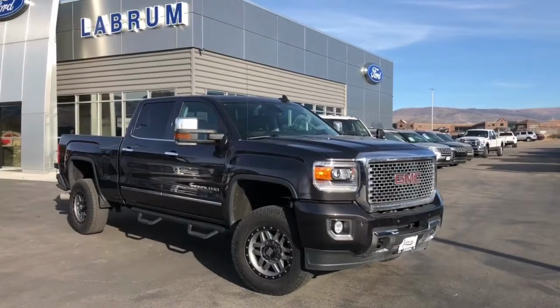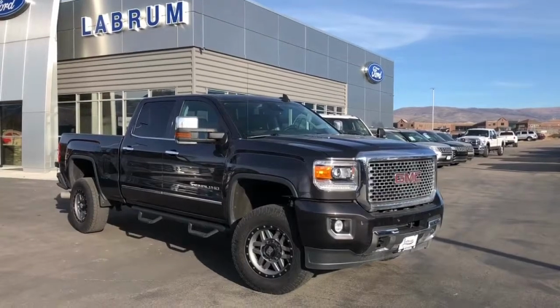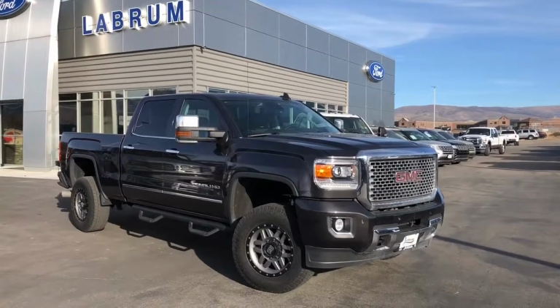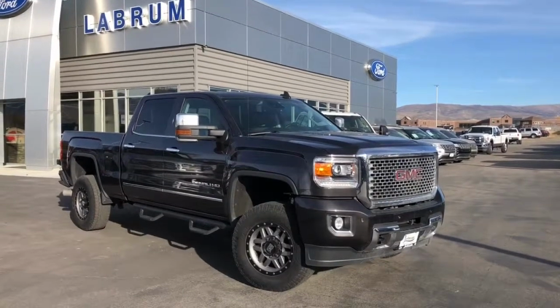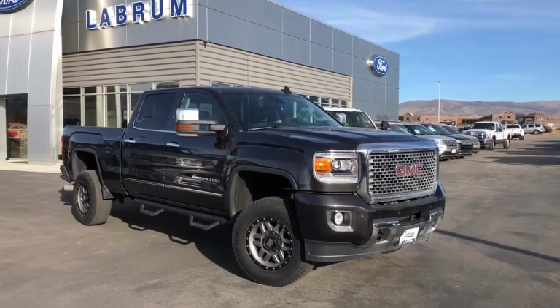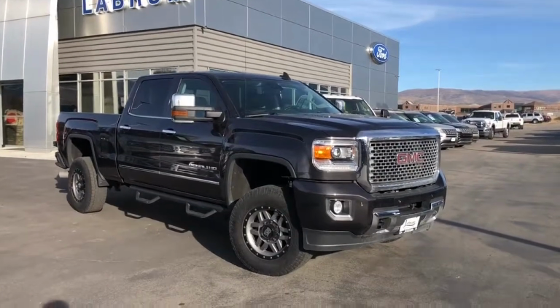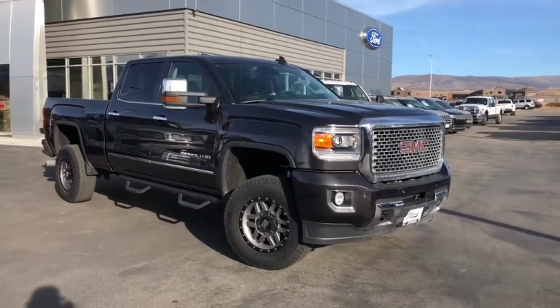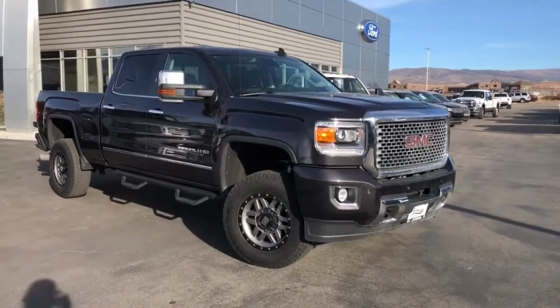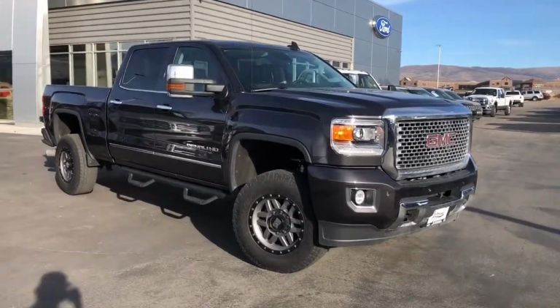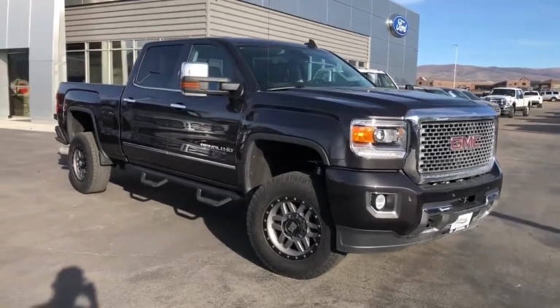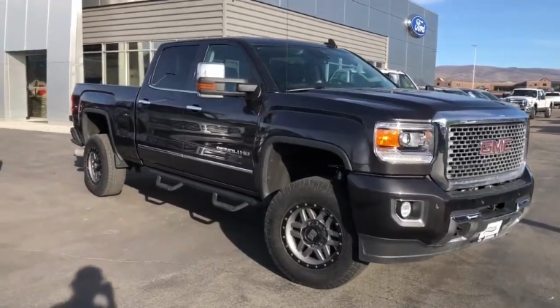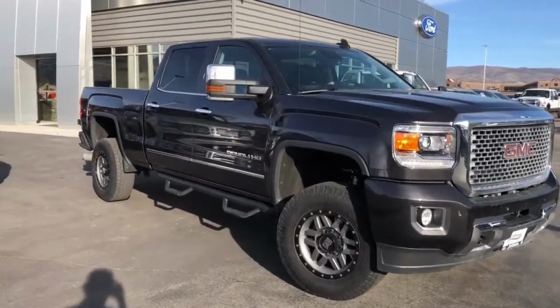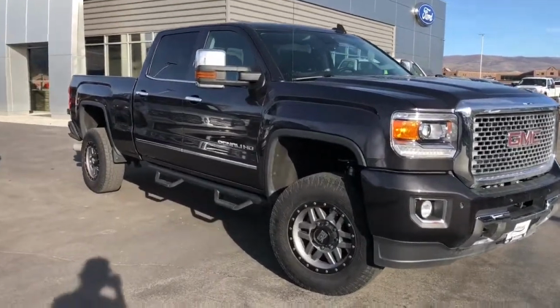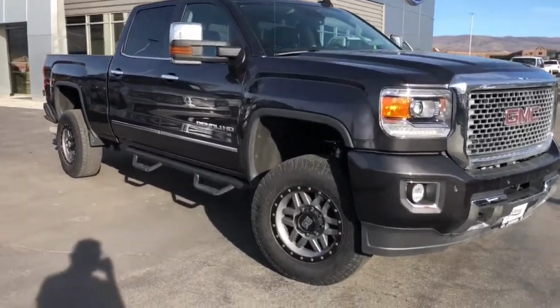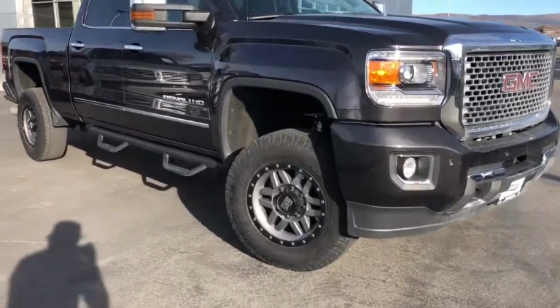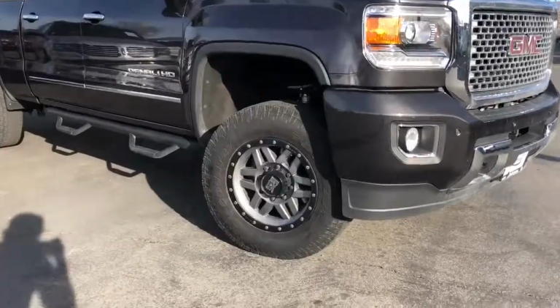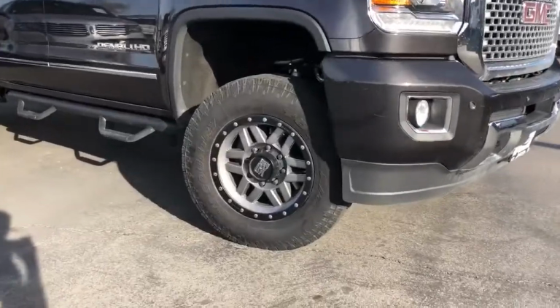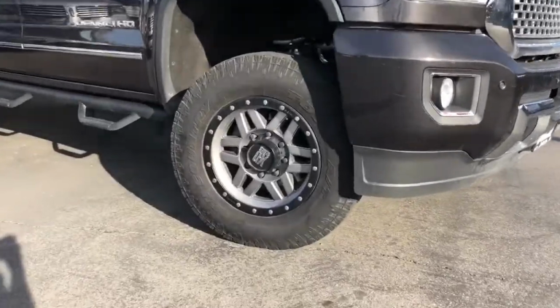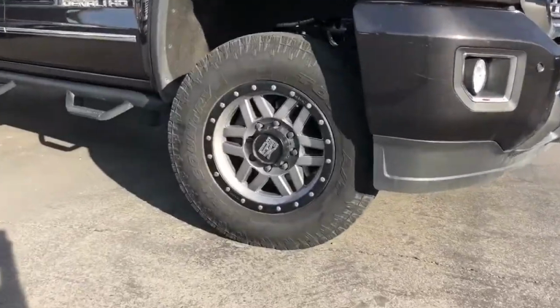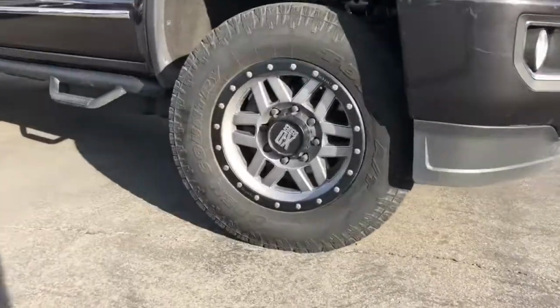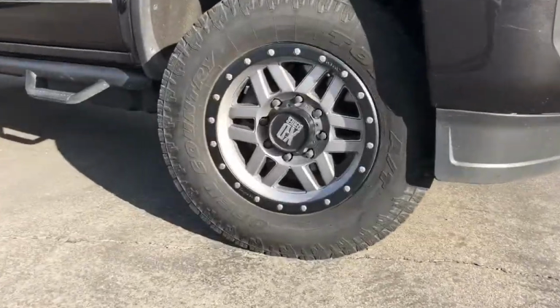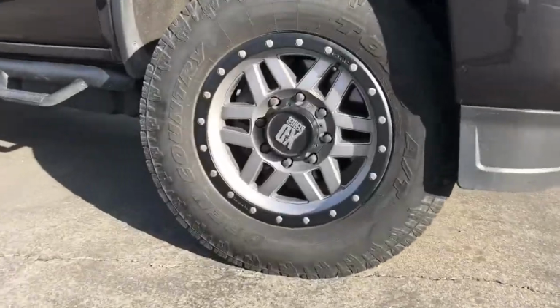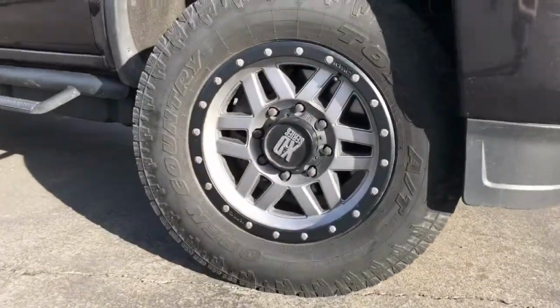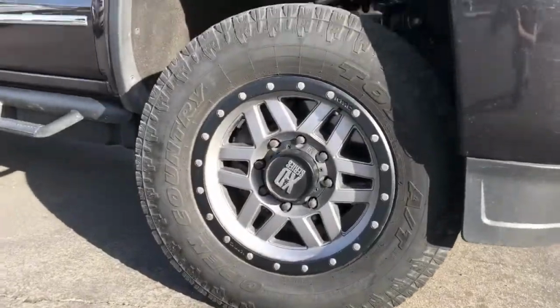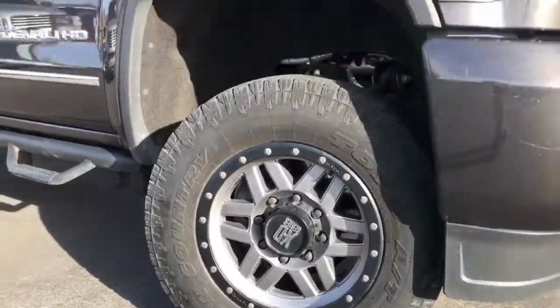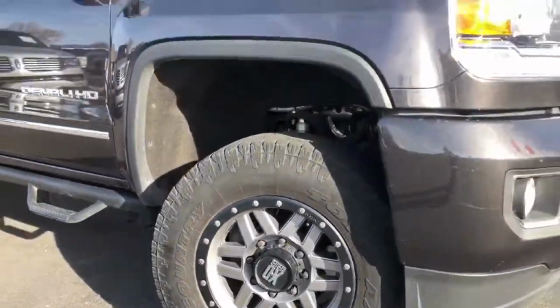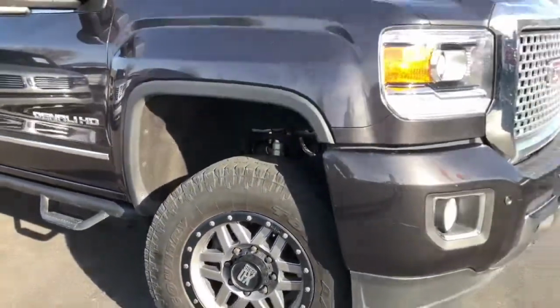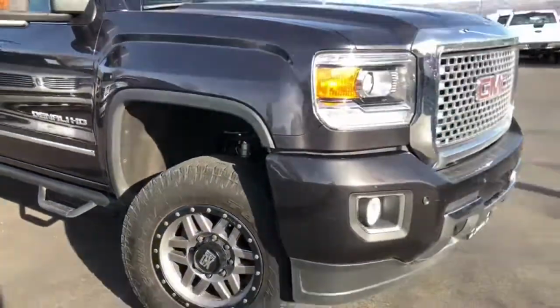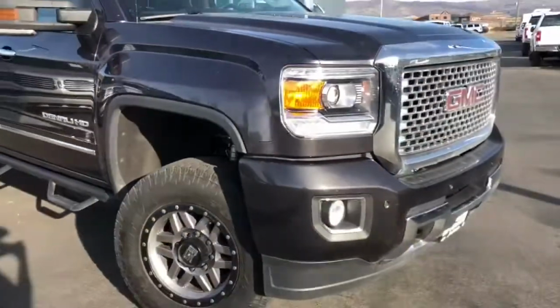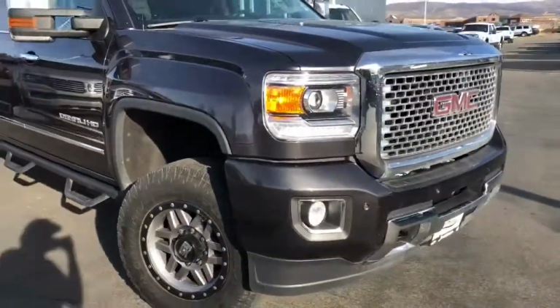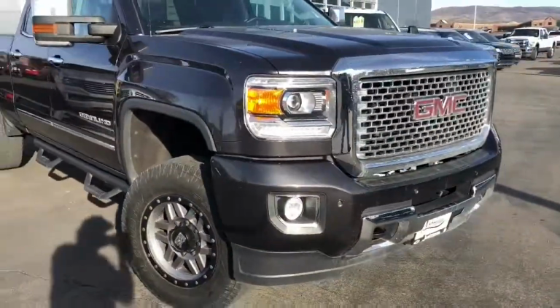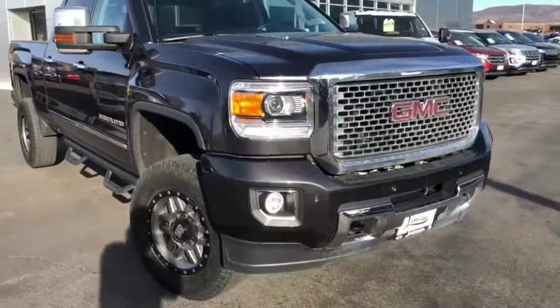Take a look at this clean 2016 GMC 2500 Denali with only 23,000 miles — it has a clean Carfax.